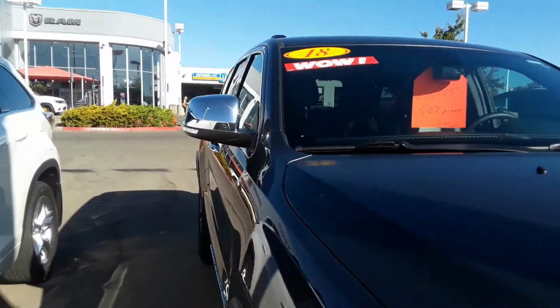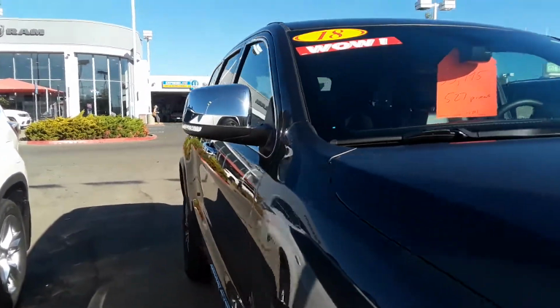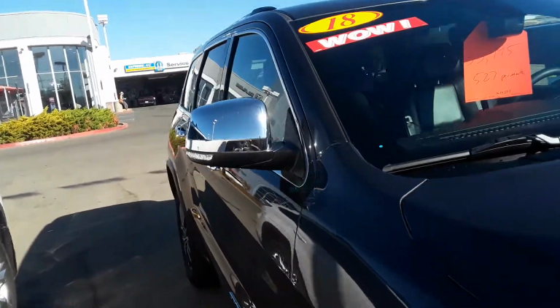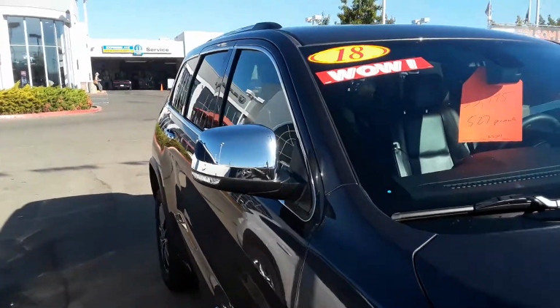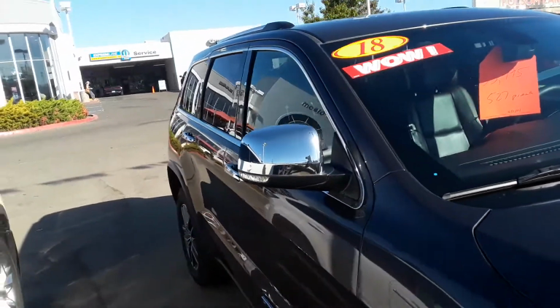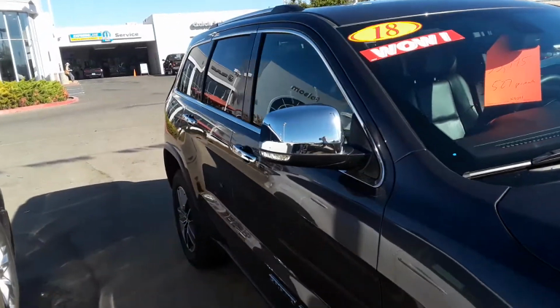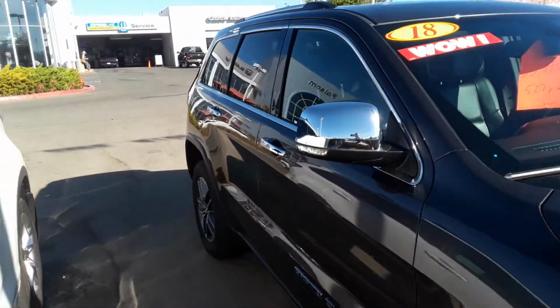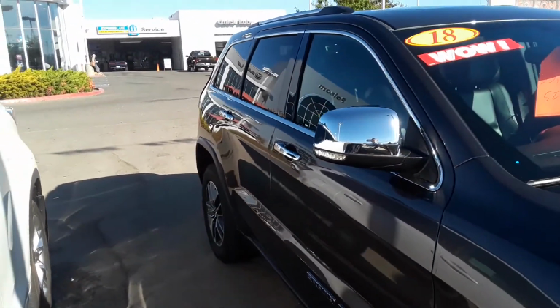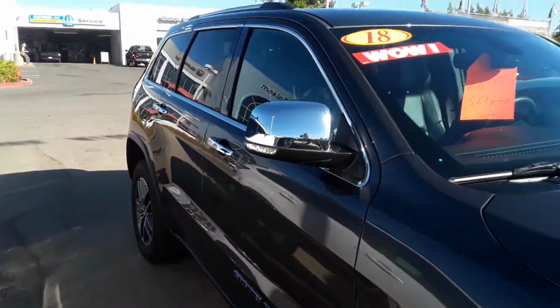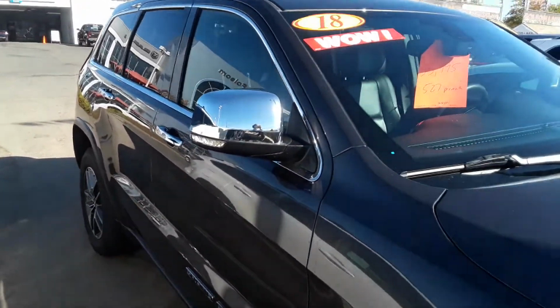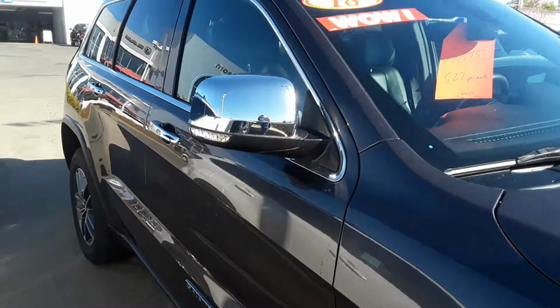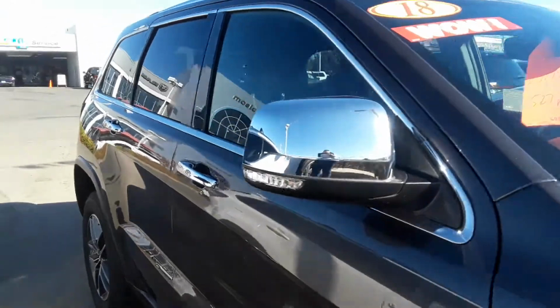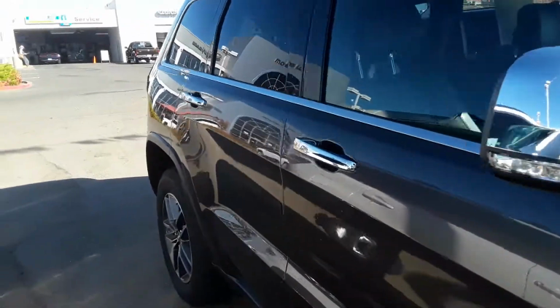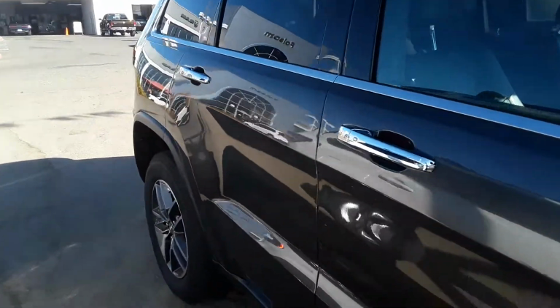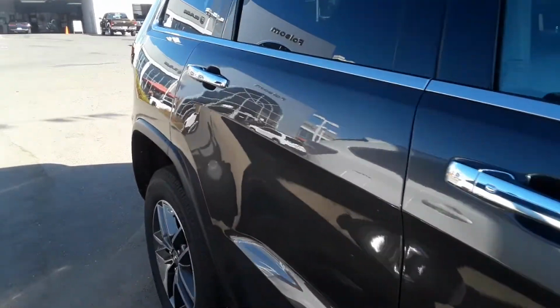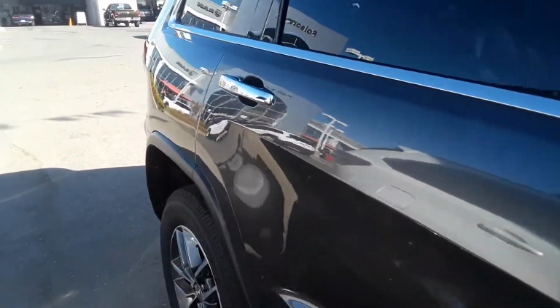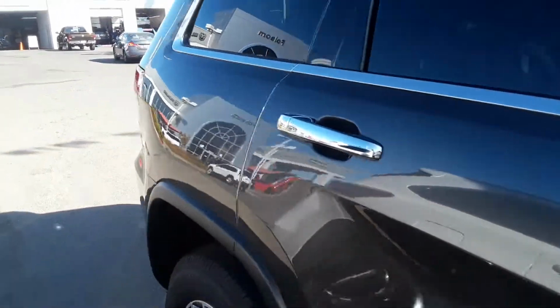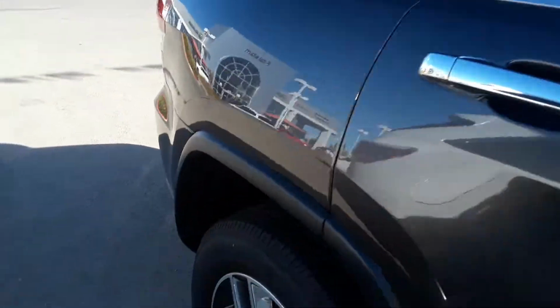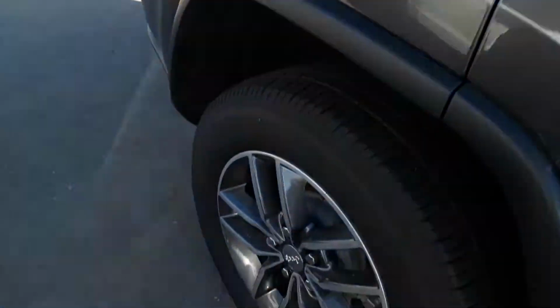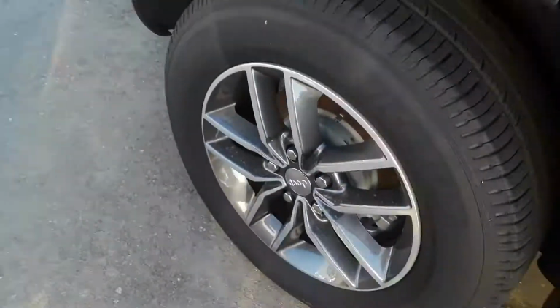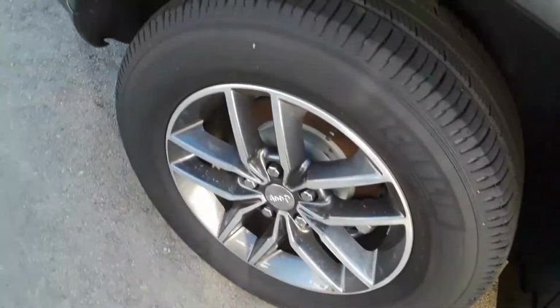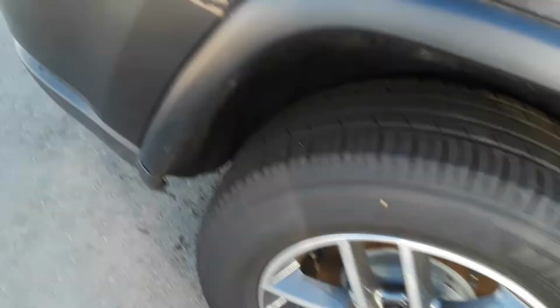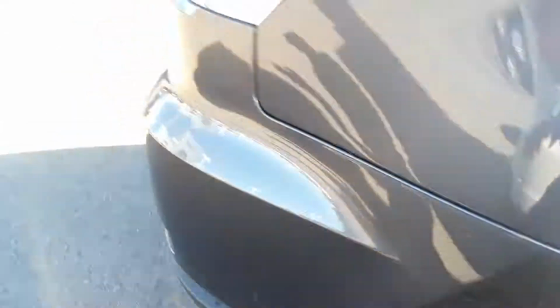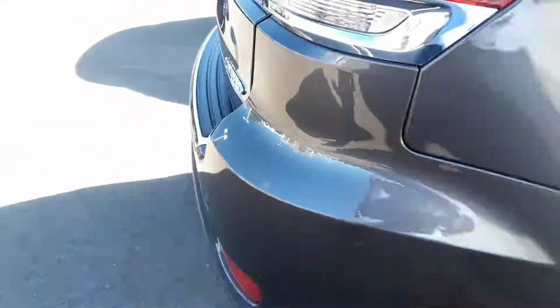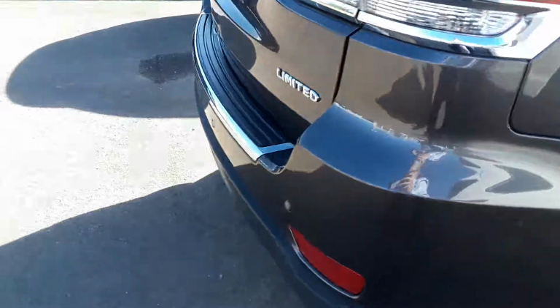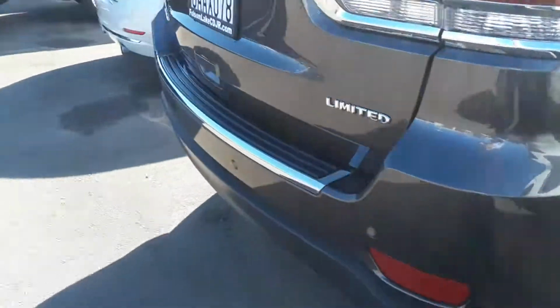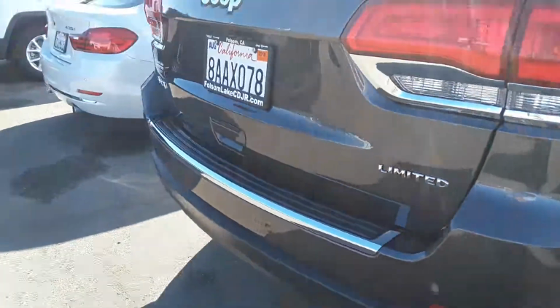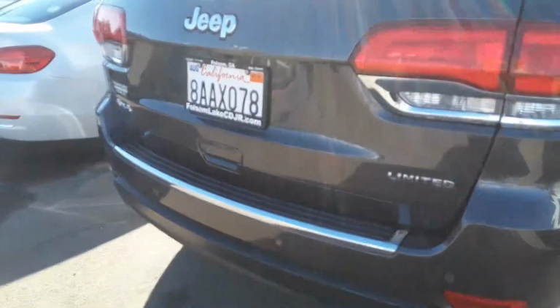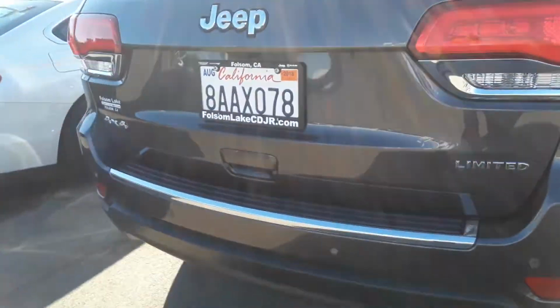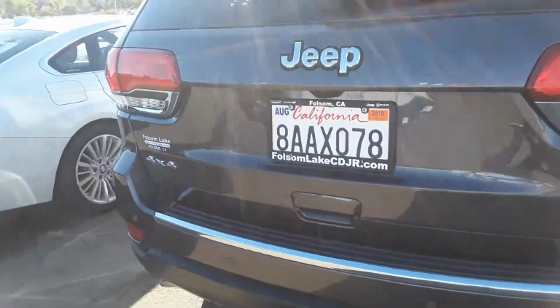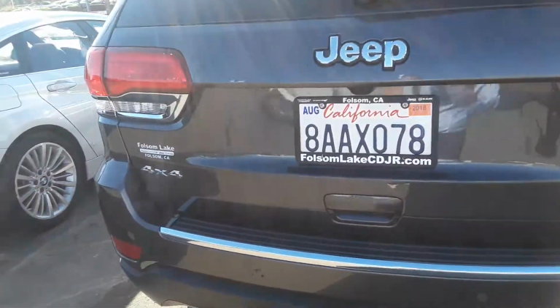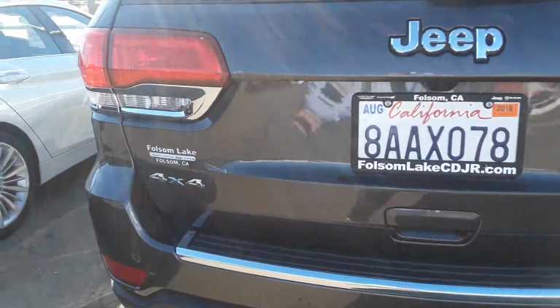Not only that, you get plenty of features in this vehicle. Chrome side mirrors, beautiful granite exterior, updated rims, back parking sensors, and front parking sensors.